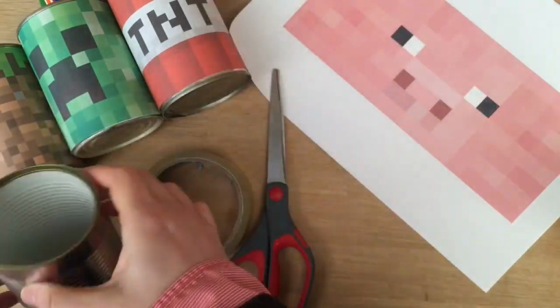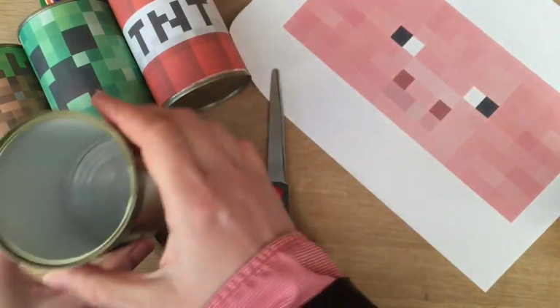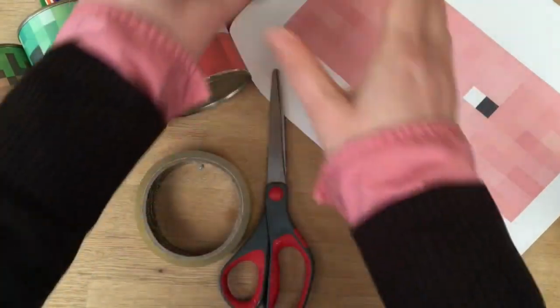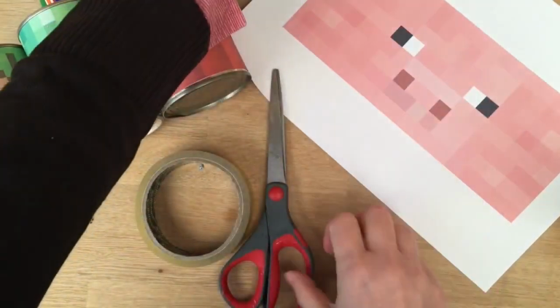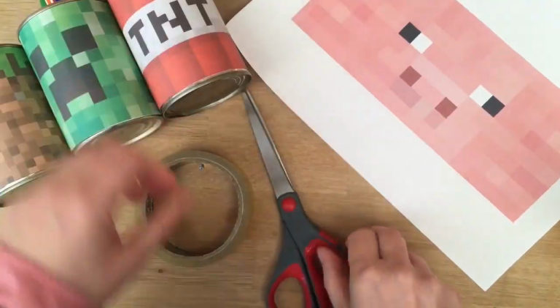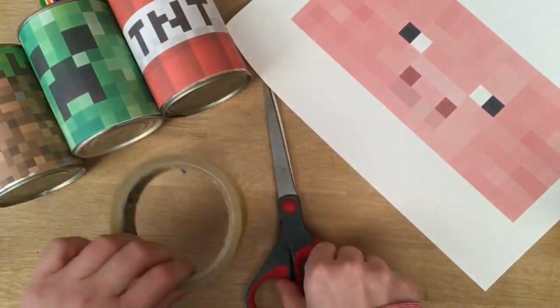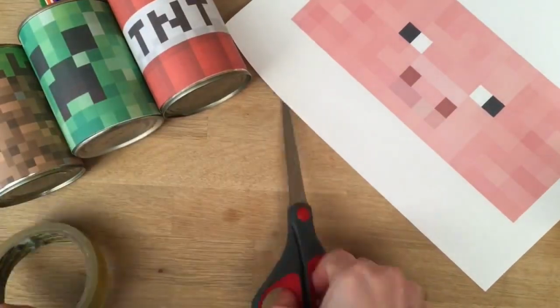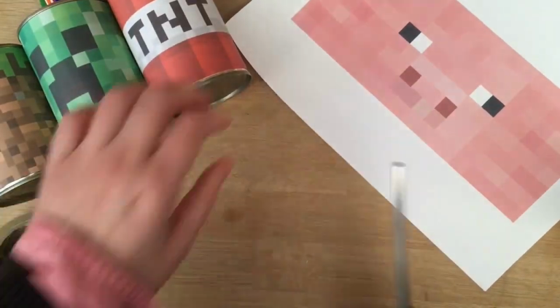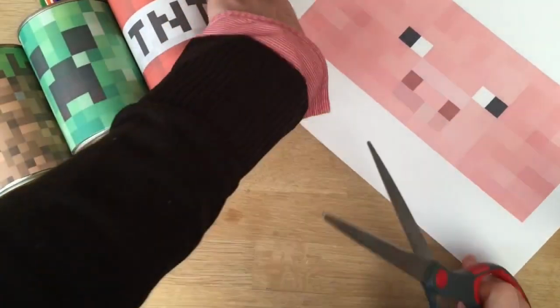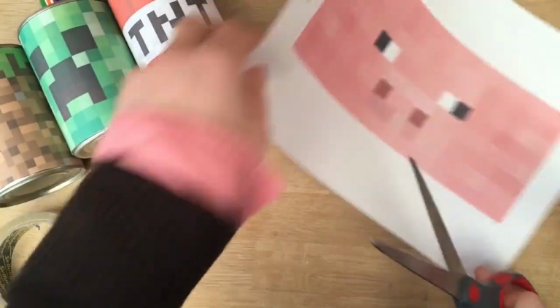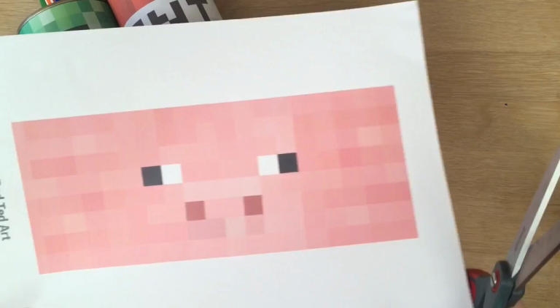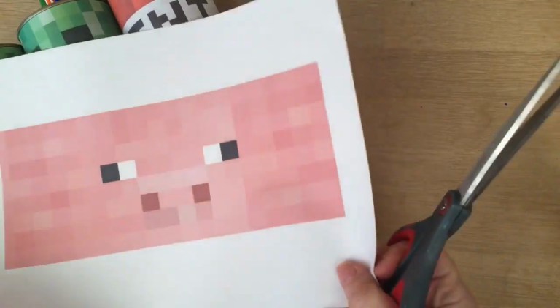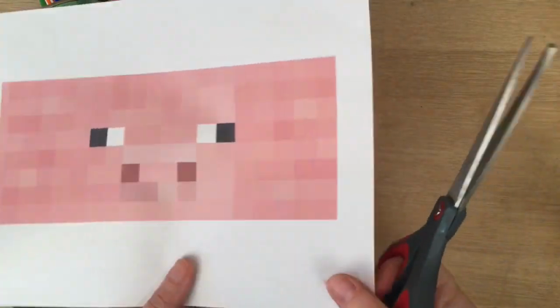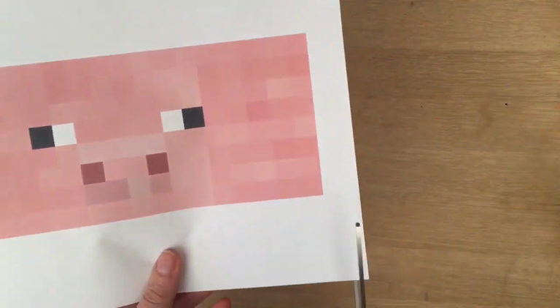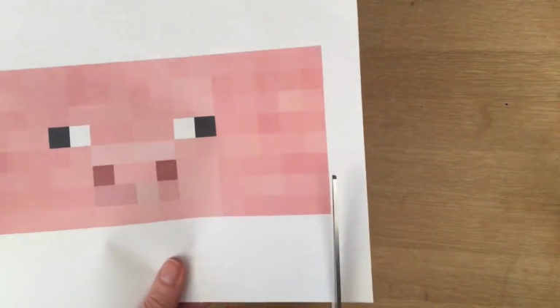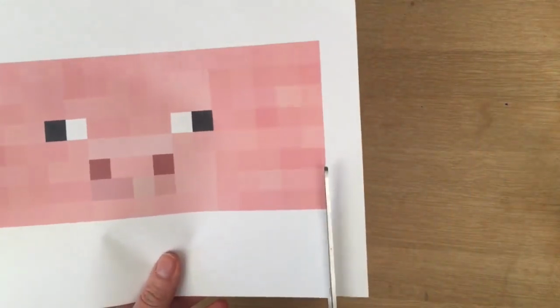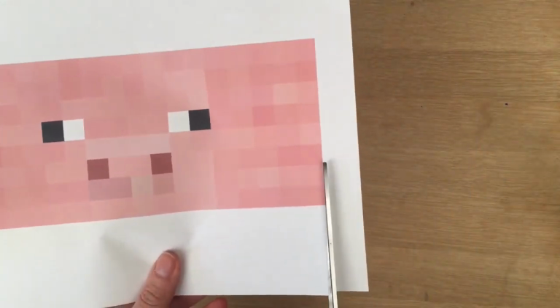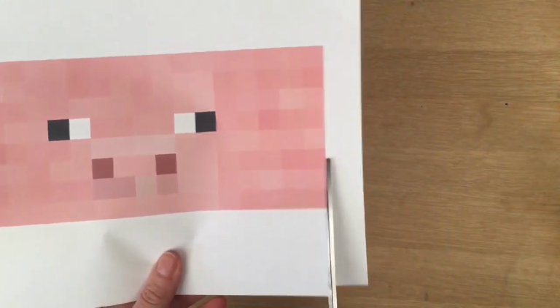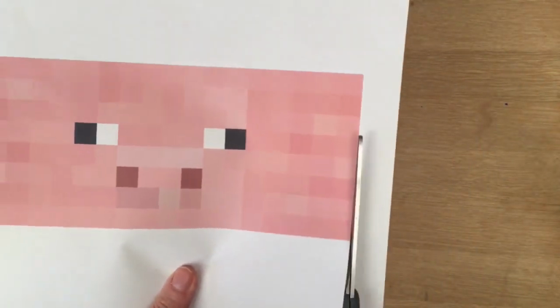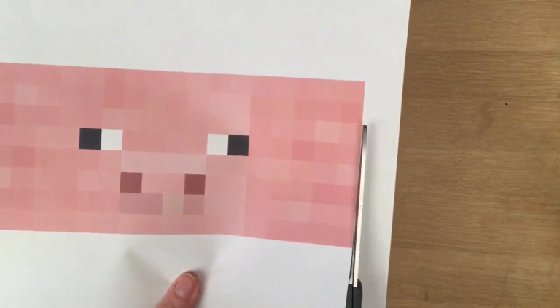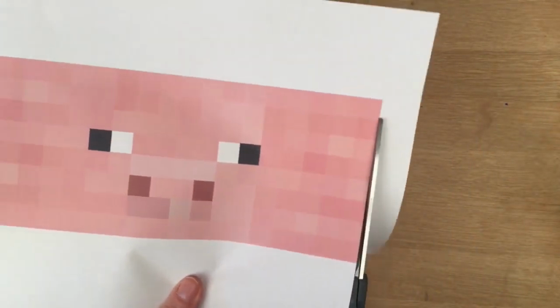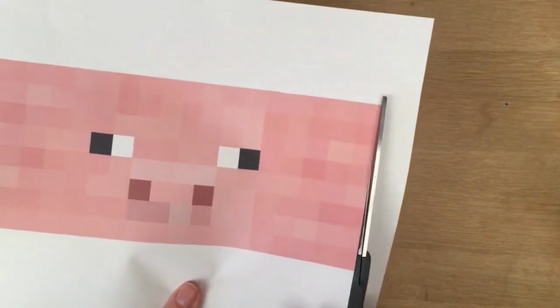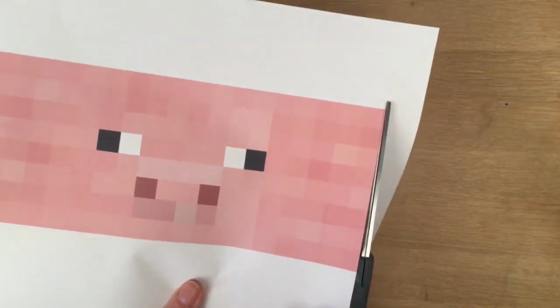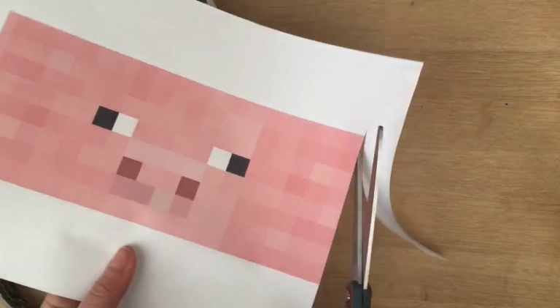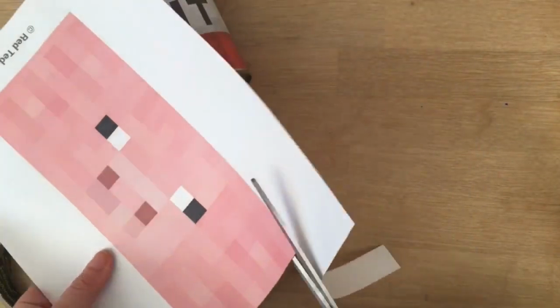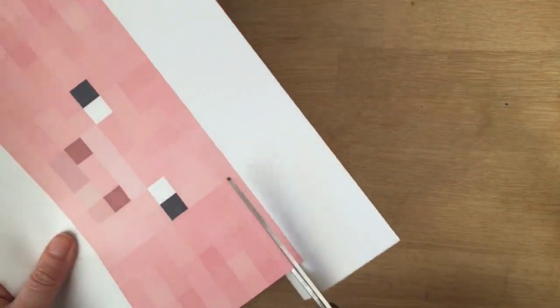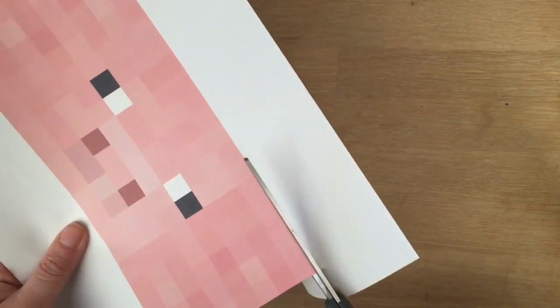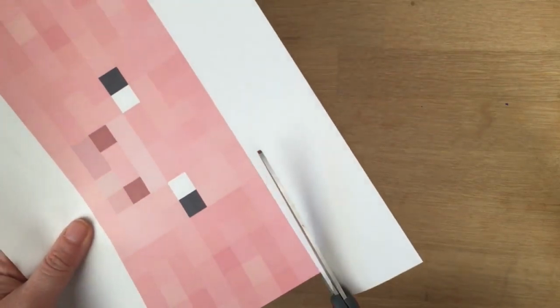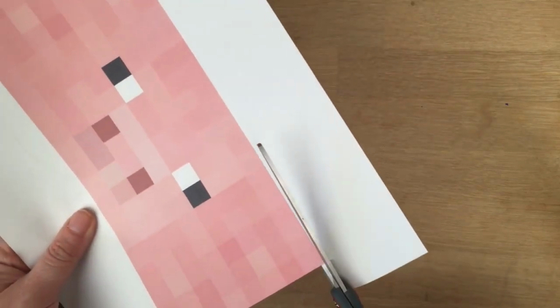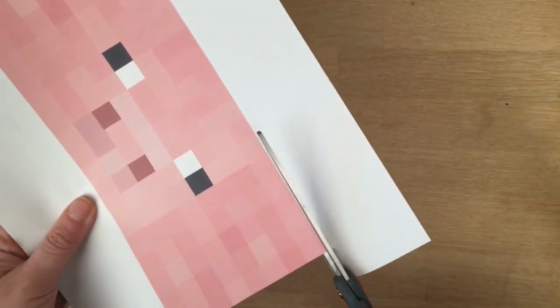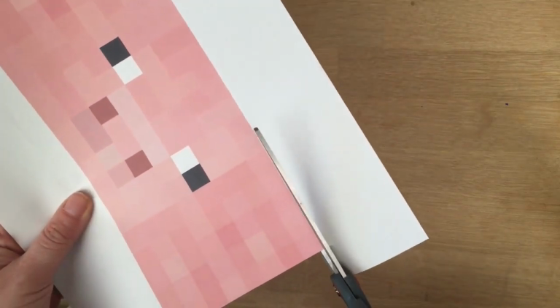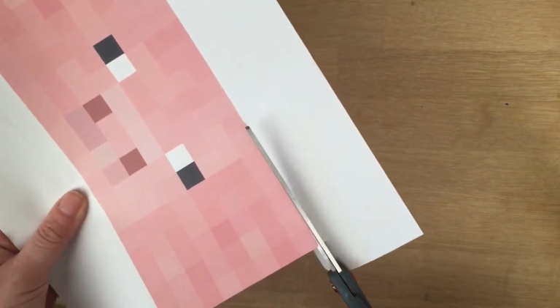So I'm going to put my can here. Then you cut out your shape. This is super easy. Try and keep it as neat as possible, but it doesn't matter too much — nobody will notice. And cut.